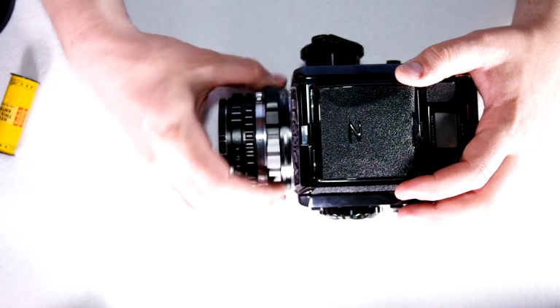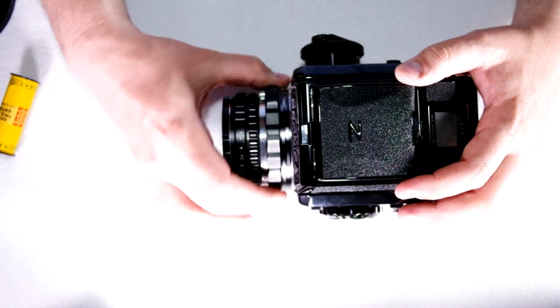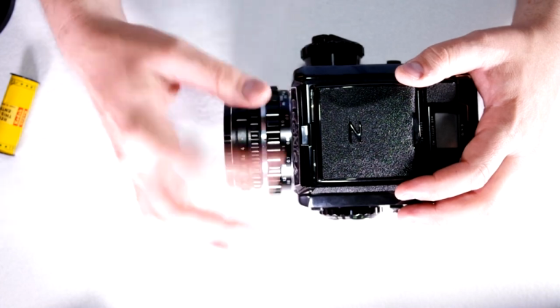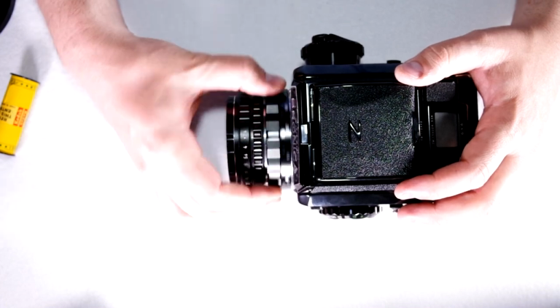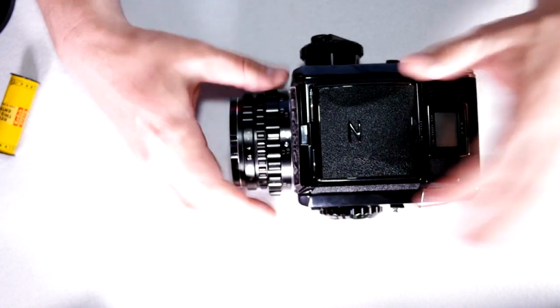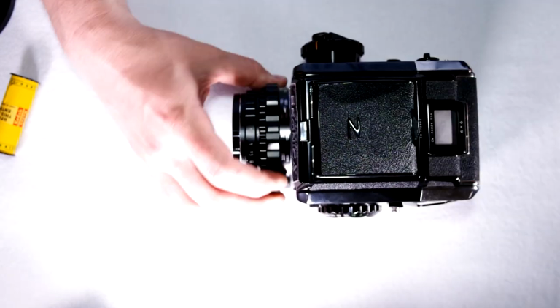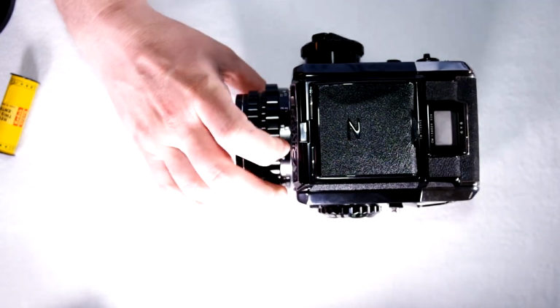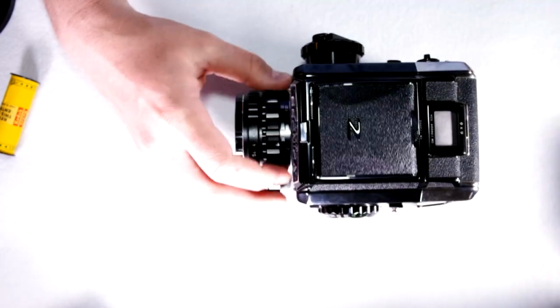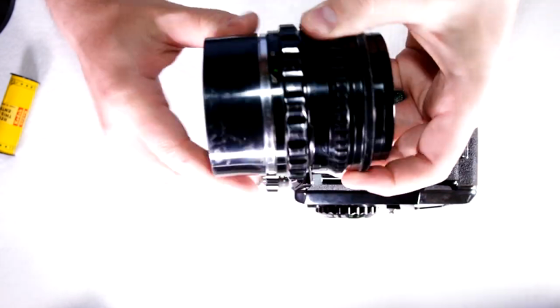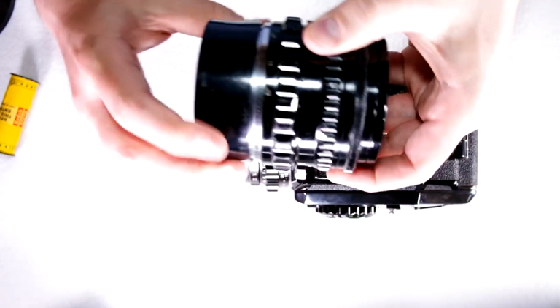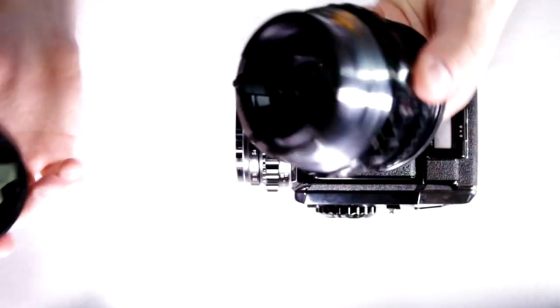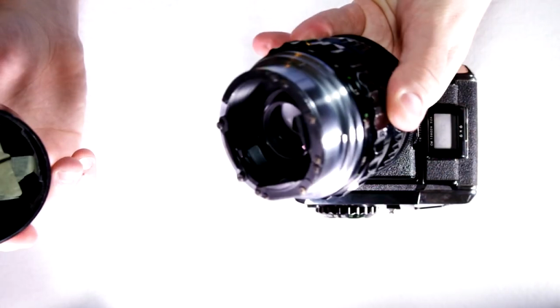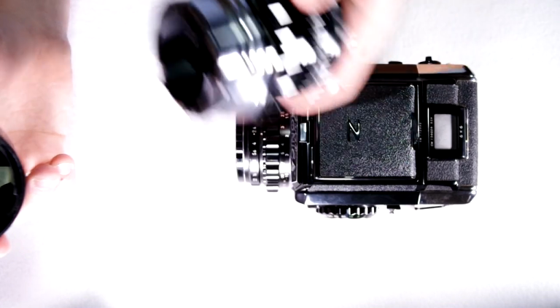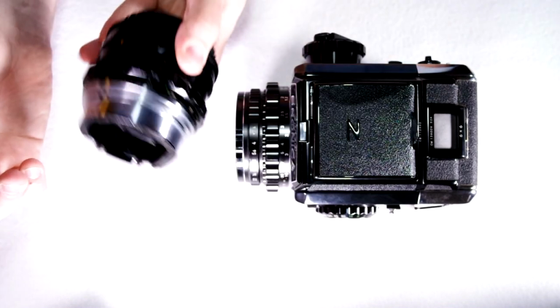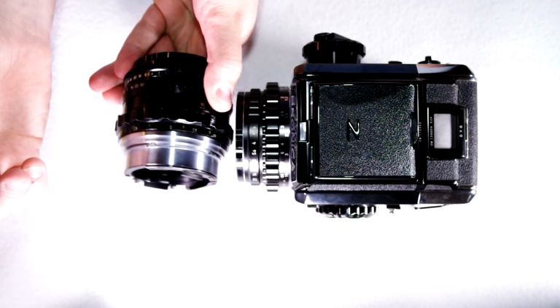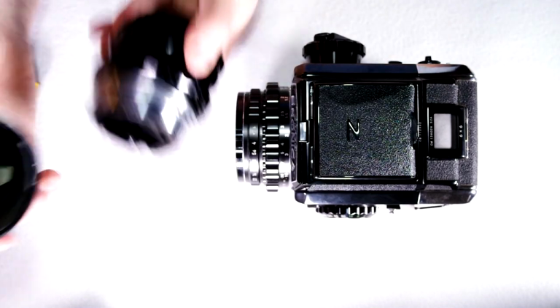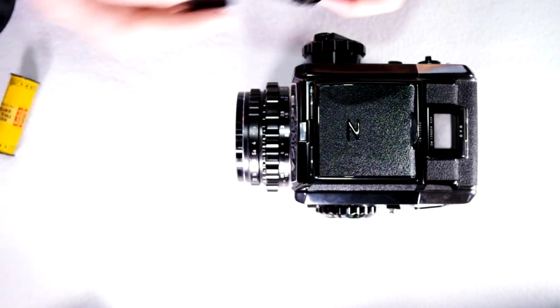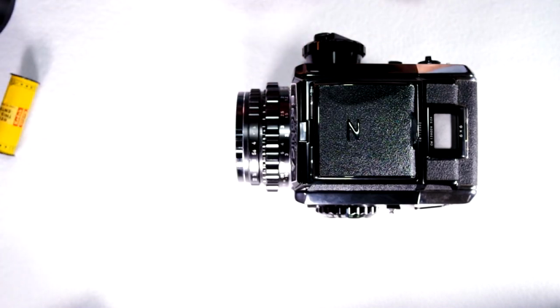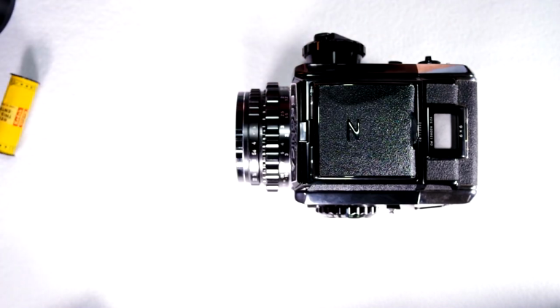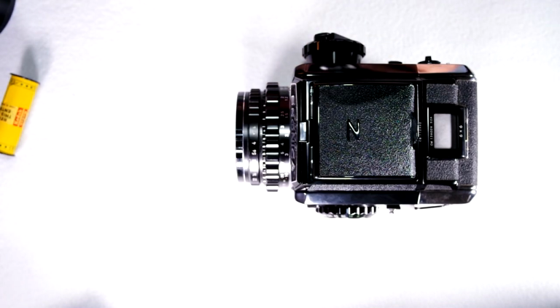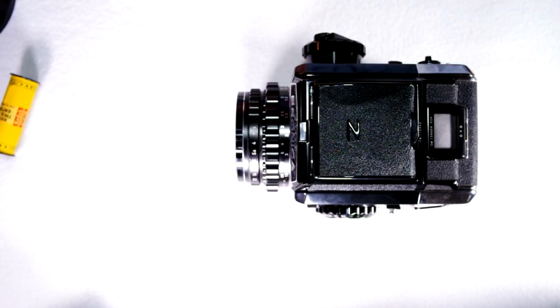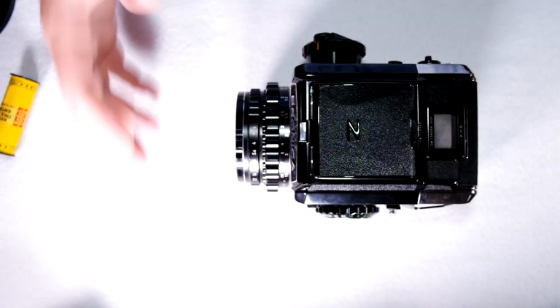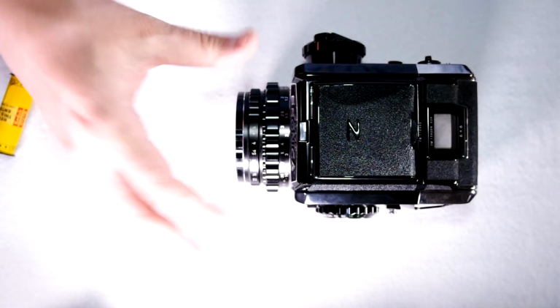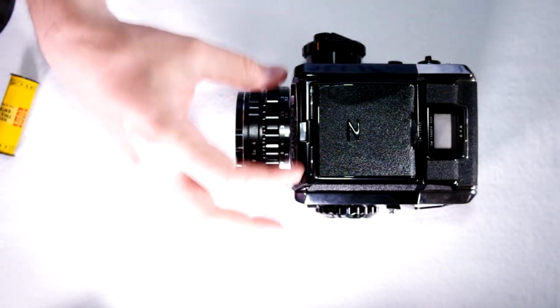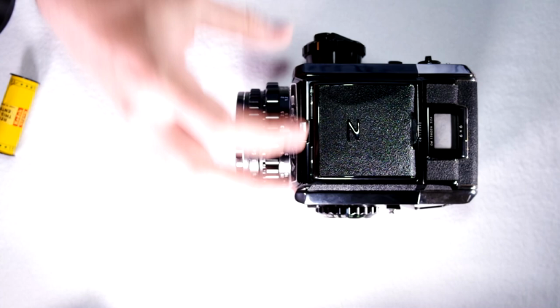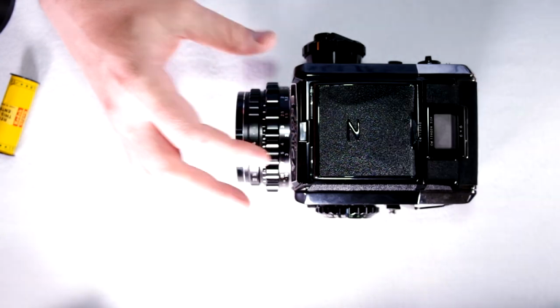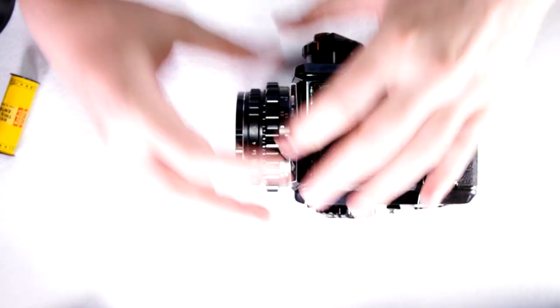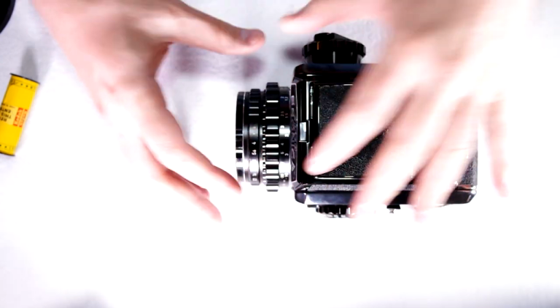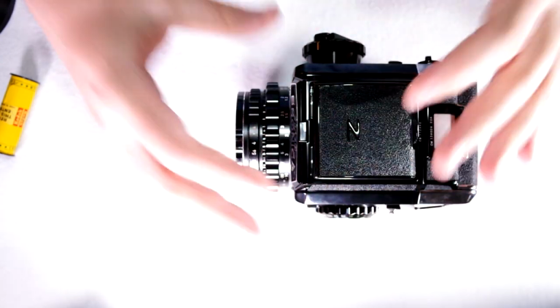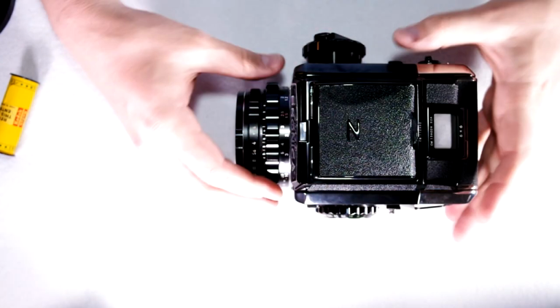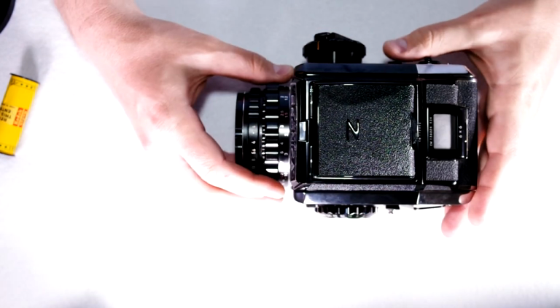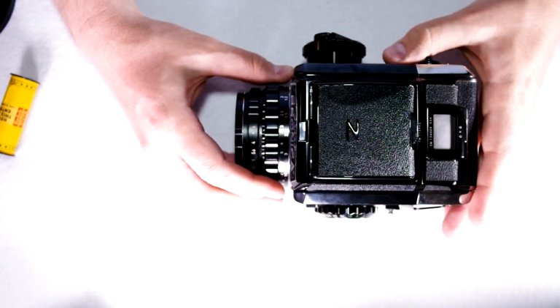The large bayonet is for things like the leaf shutter lens here, some of the telephotos and things like that. We'll see more of those in the third video as we talk about how the different lenses work.